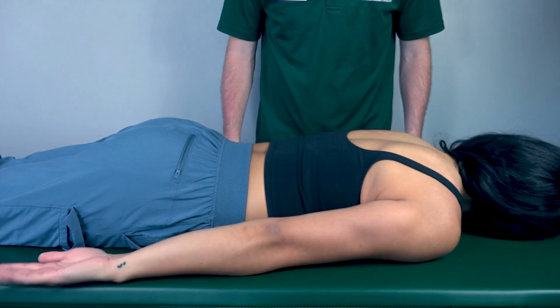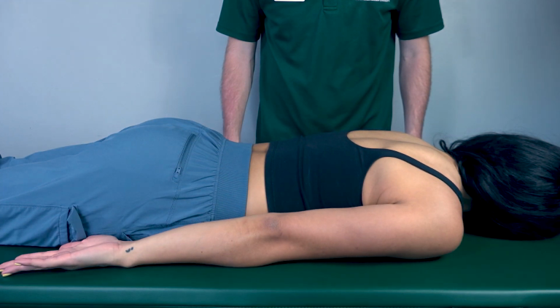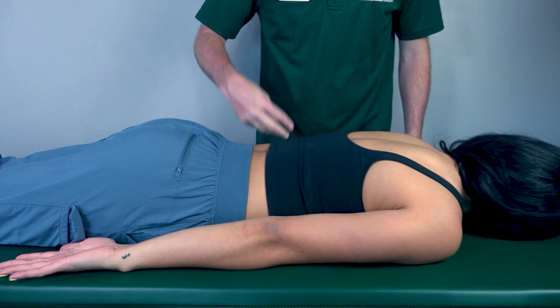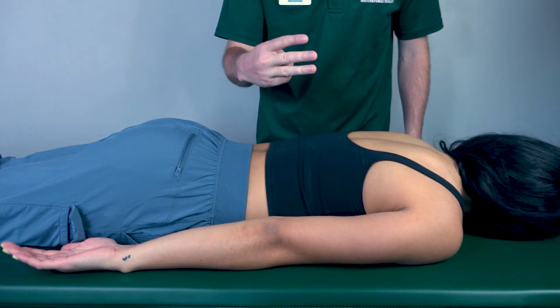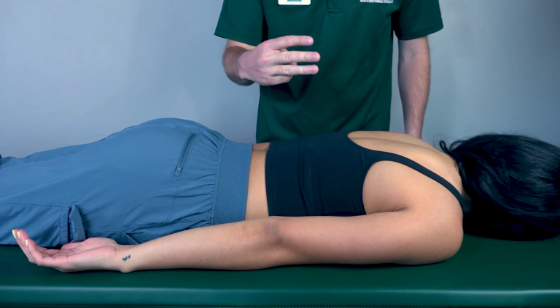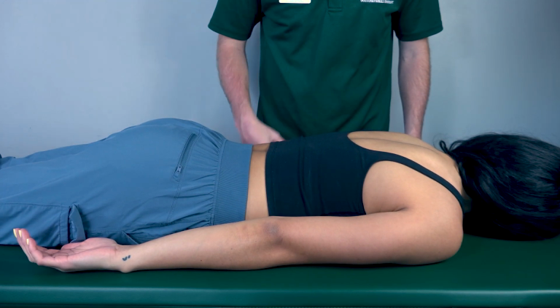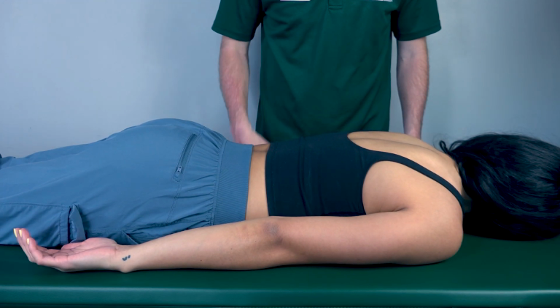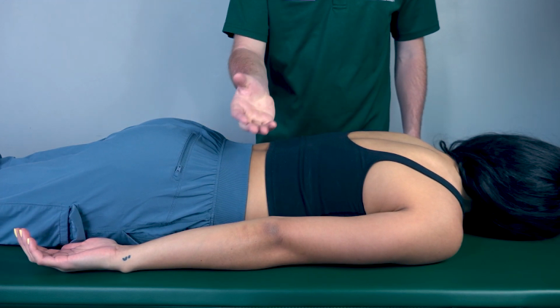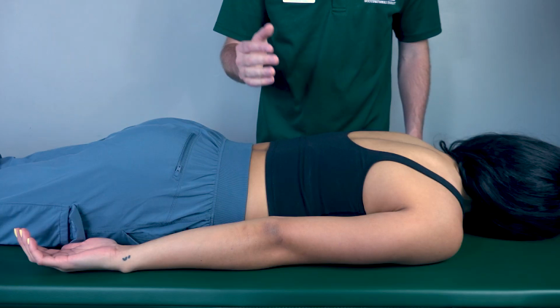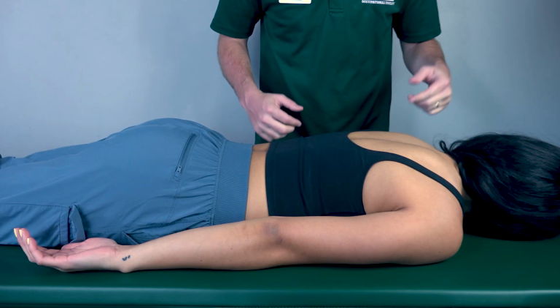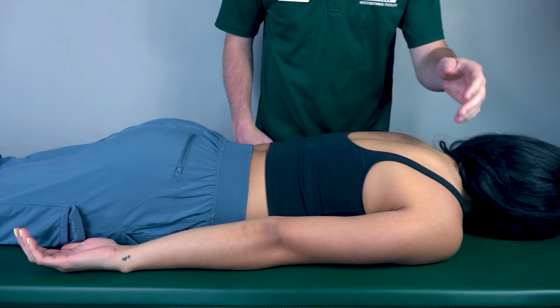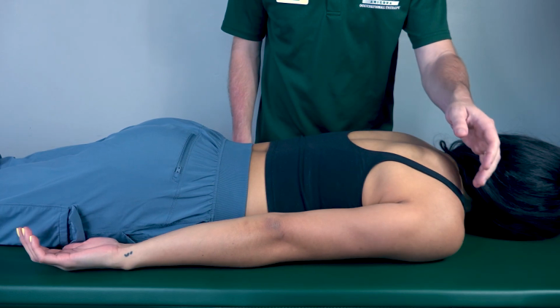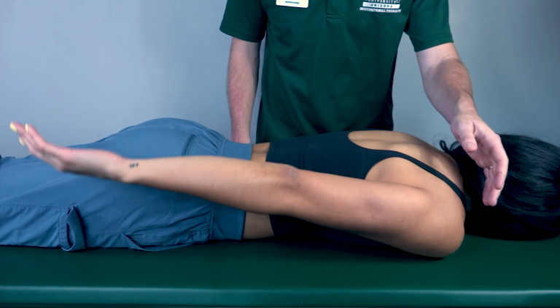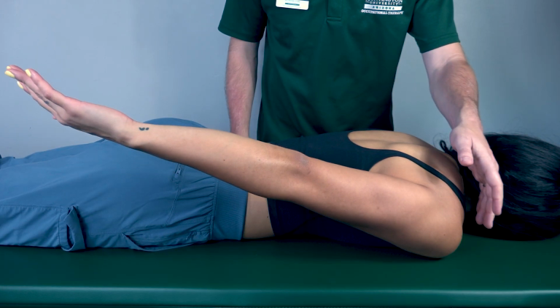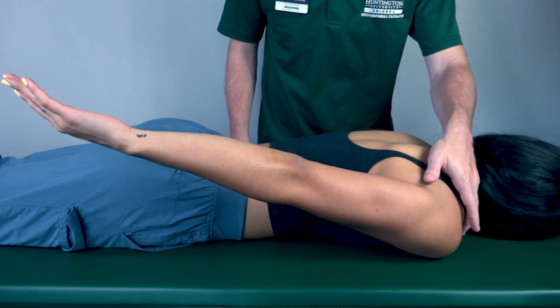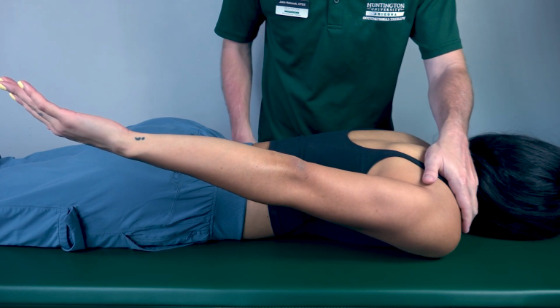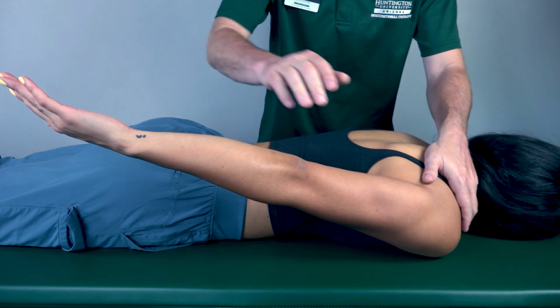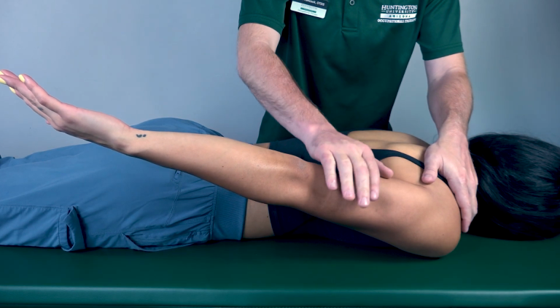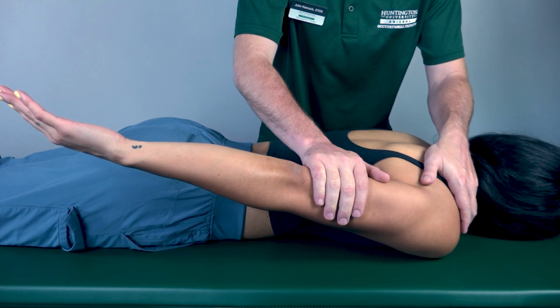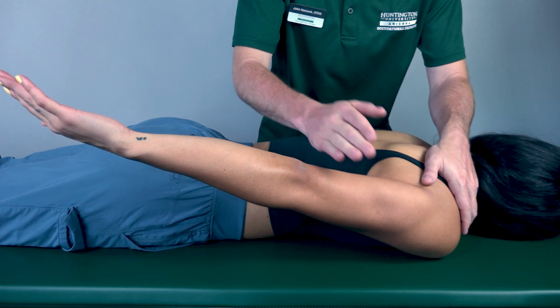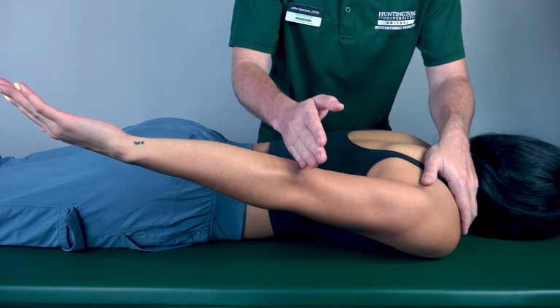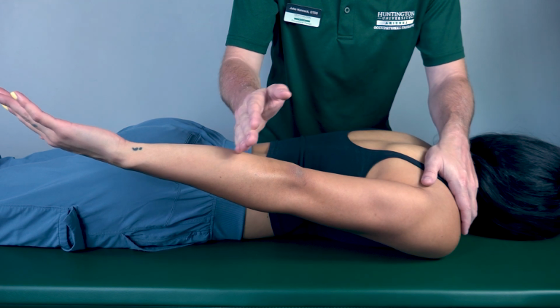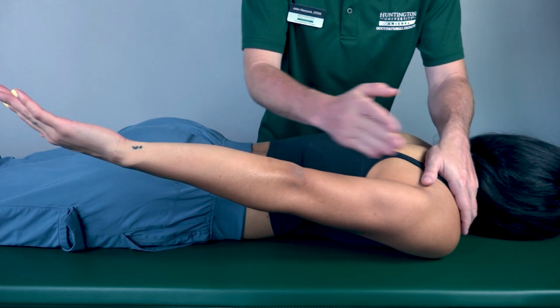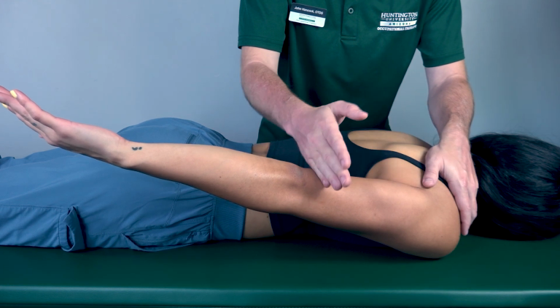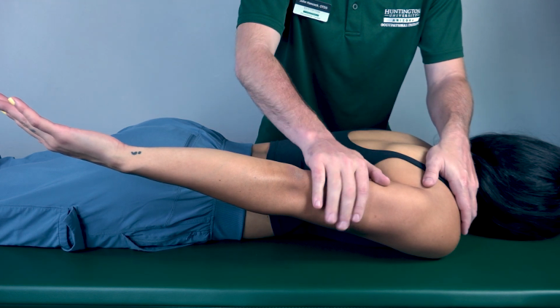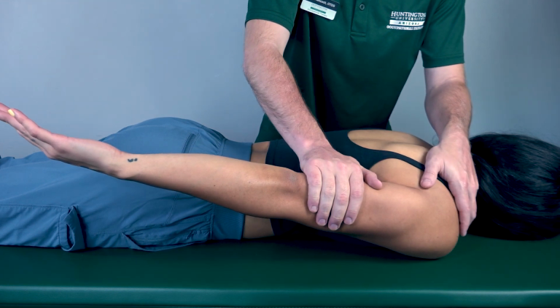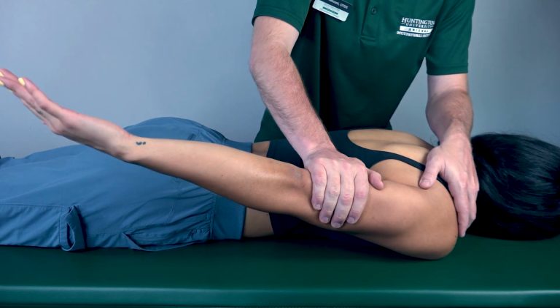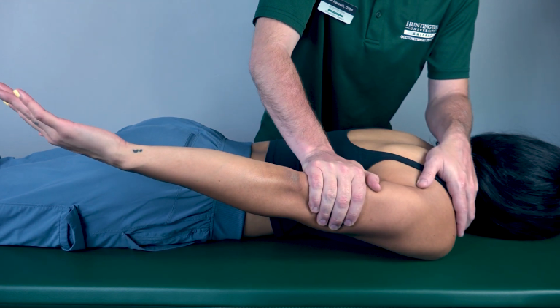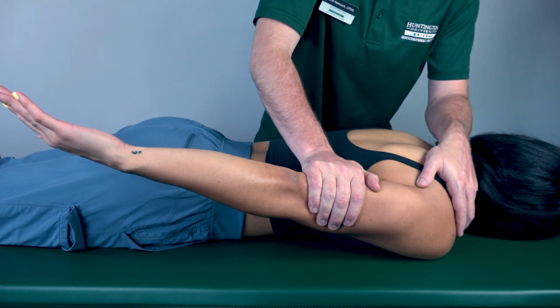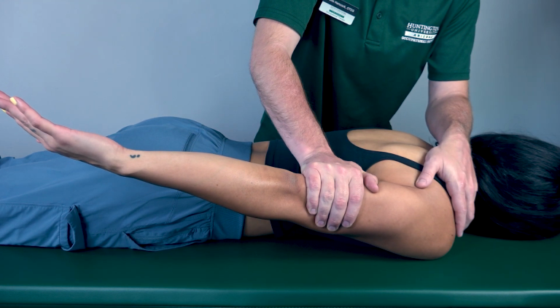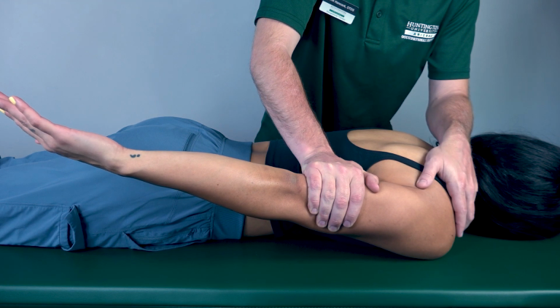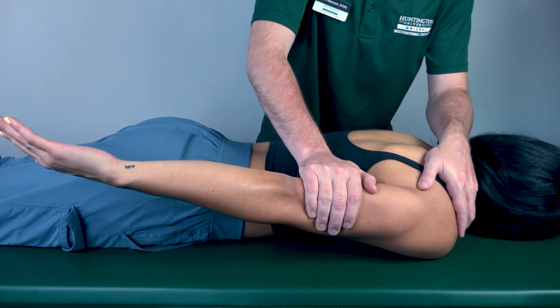Because she was able to do that, that is a grade three. Perform extension again, except go about halfway. I will stabilize the scapula and push down on the humerus. I will not cross the elbow, as I will be crossing two joints. Resist me. Three, two, one, leg down.